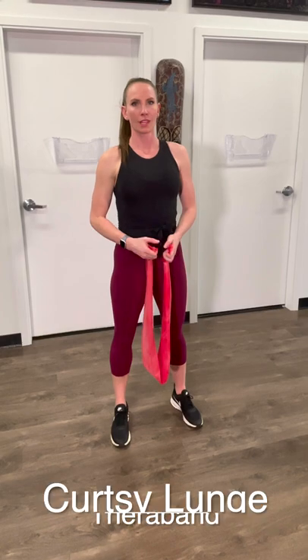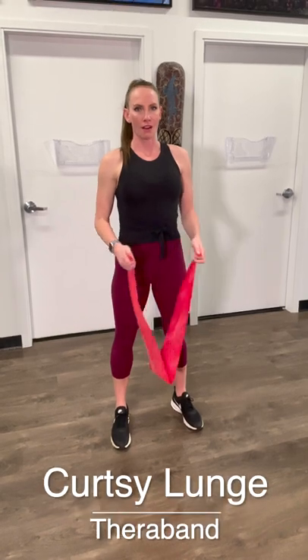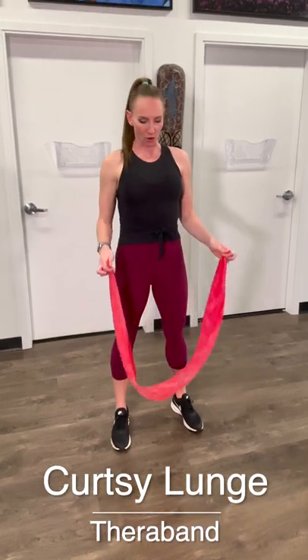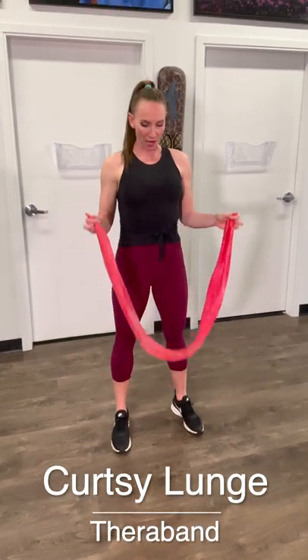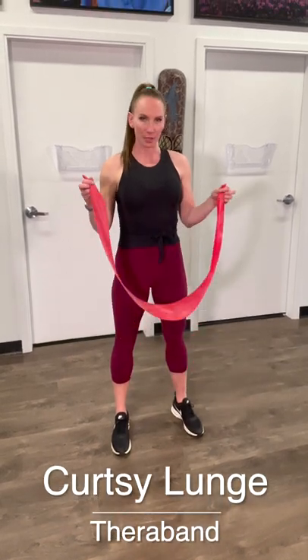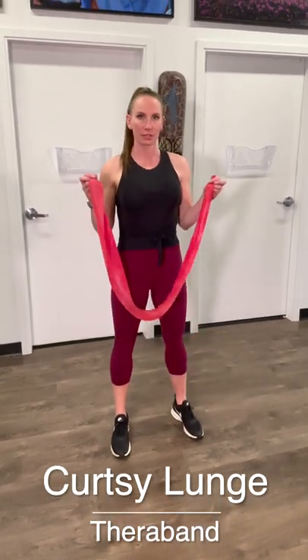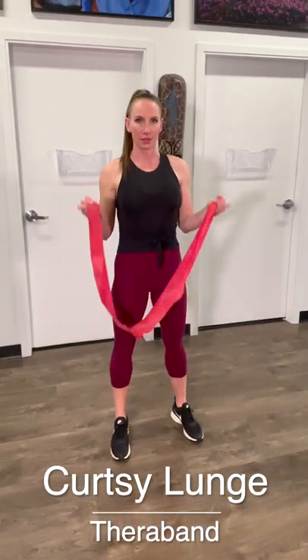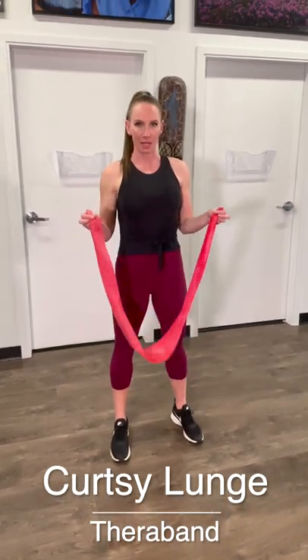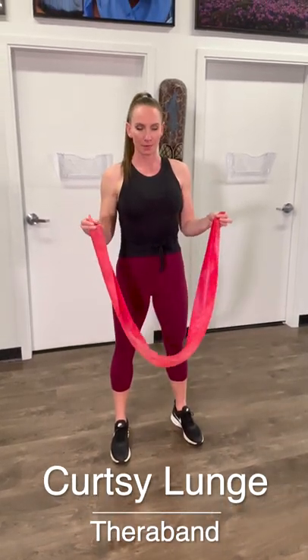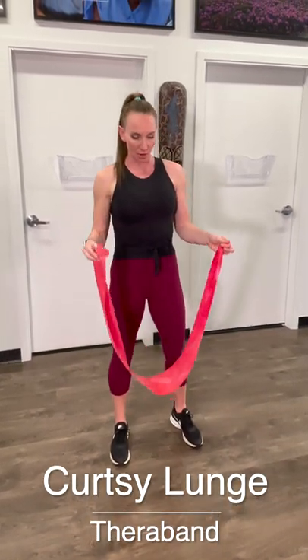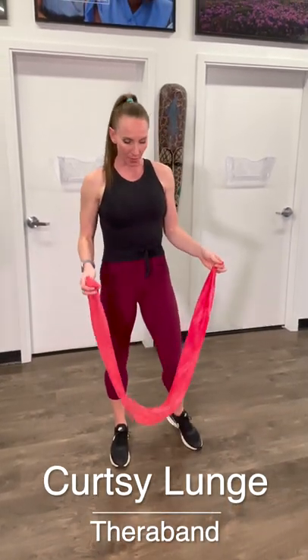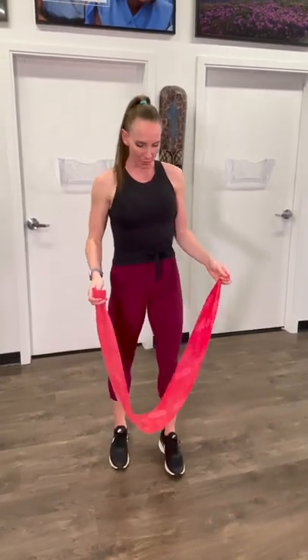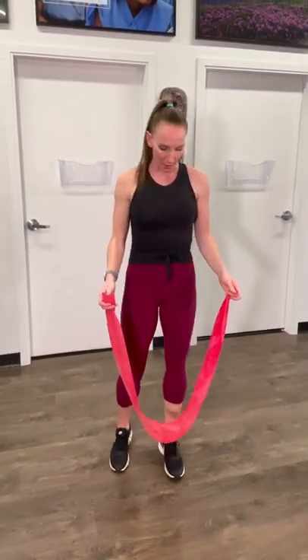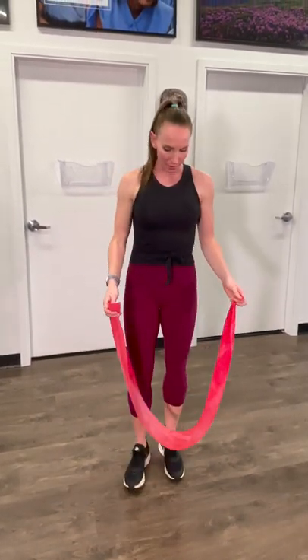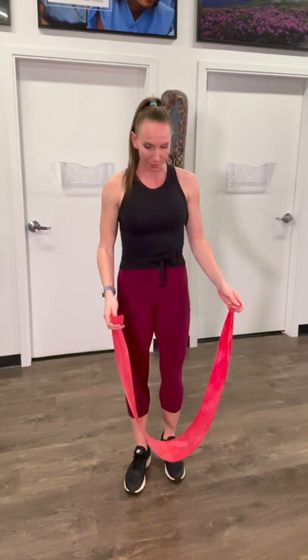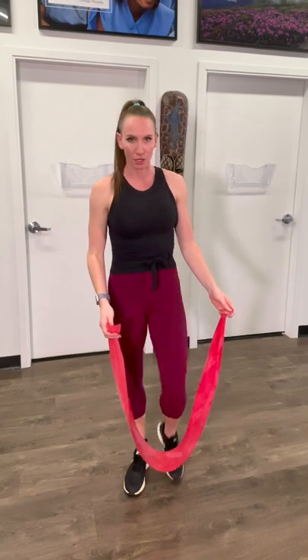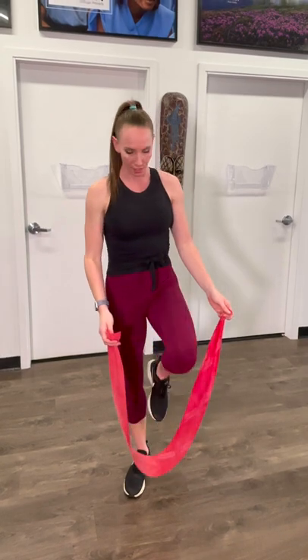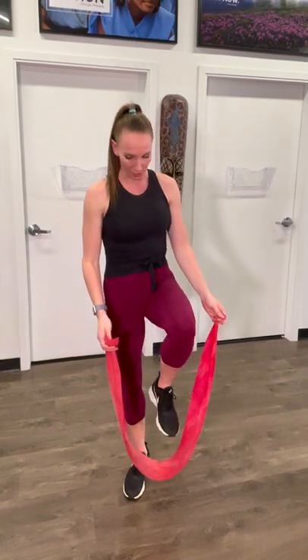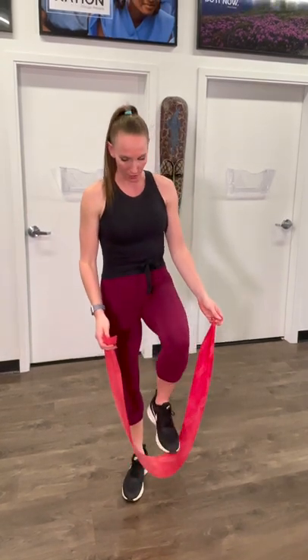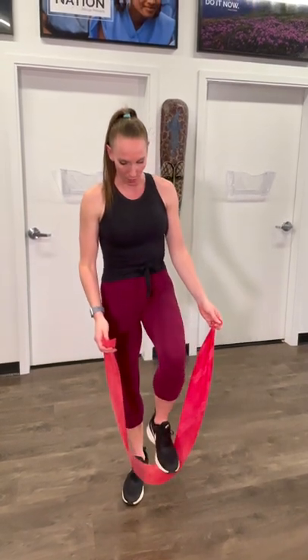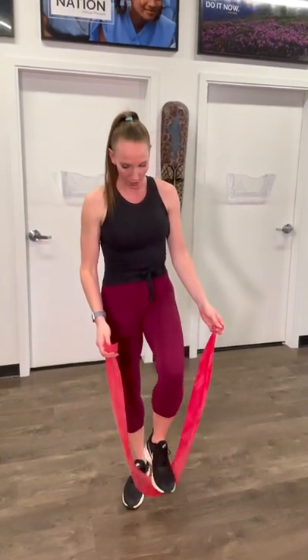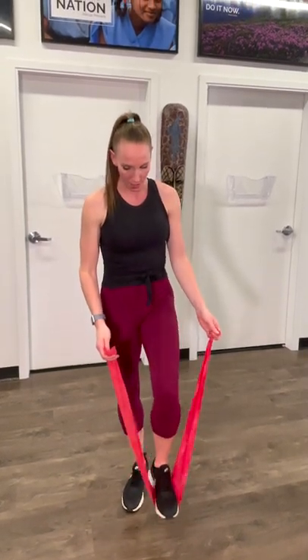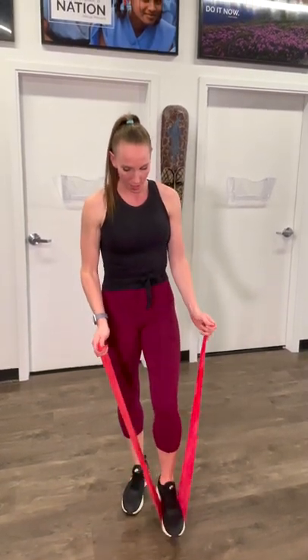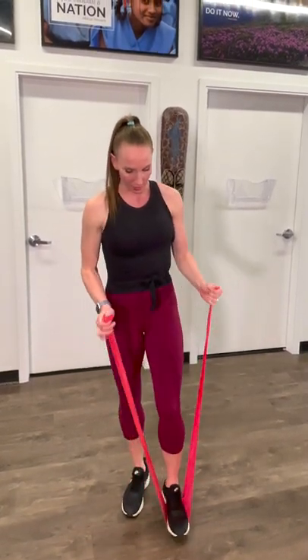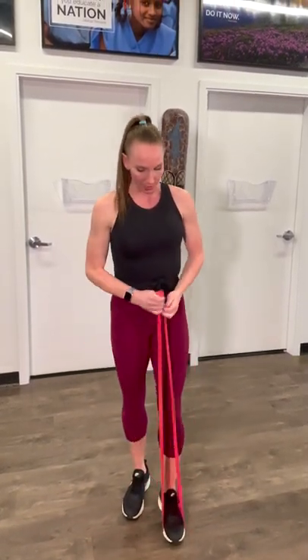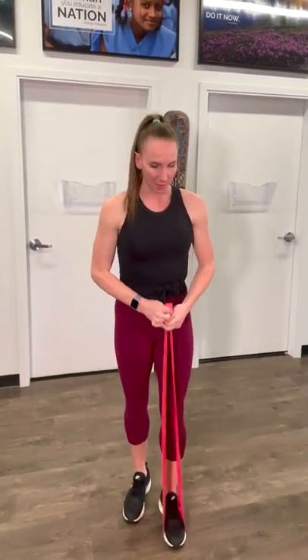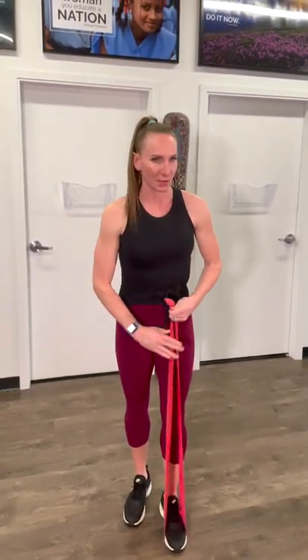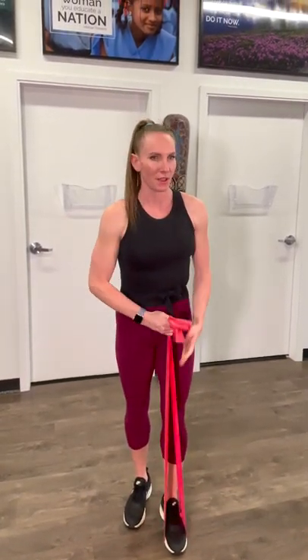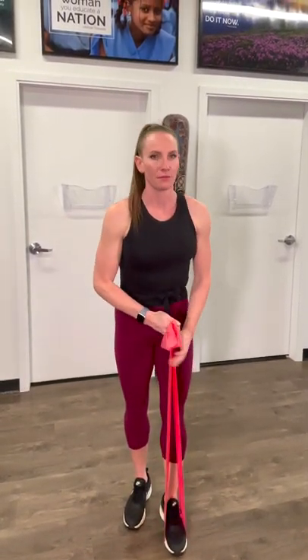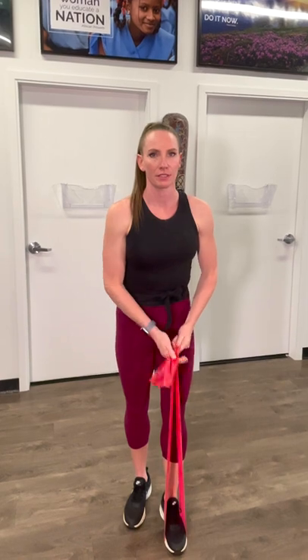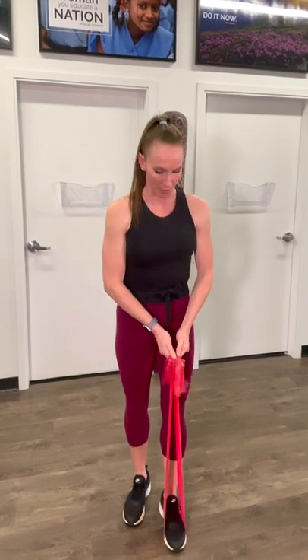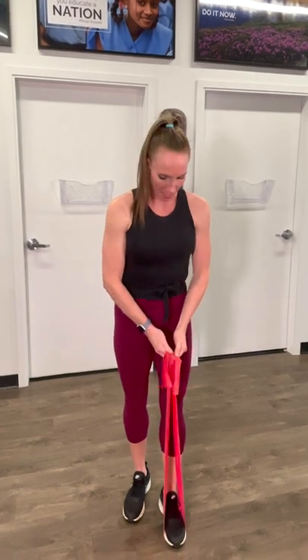Alright, so go grab your TheraBand. We're going to be going into TheraBand assisted curtsy lunges. Step down into the middle and make sure you have enough resistance with your band.